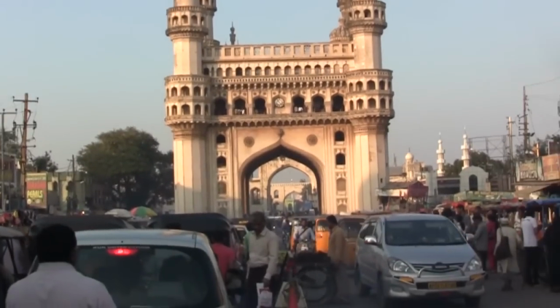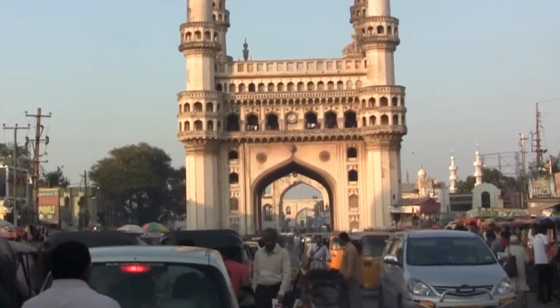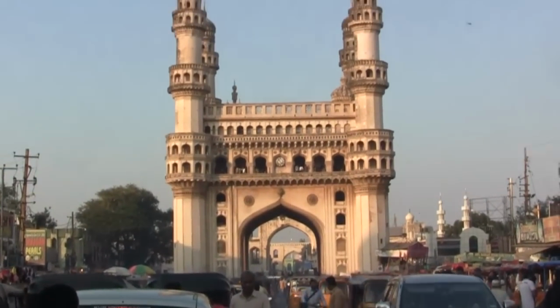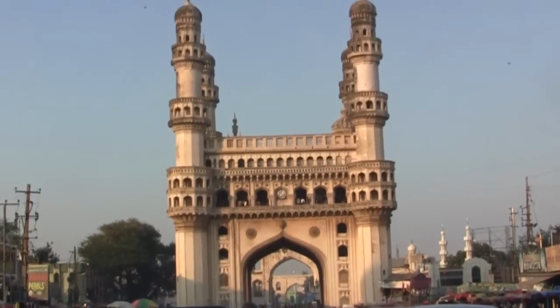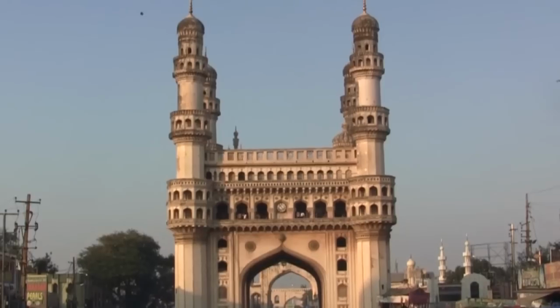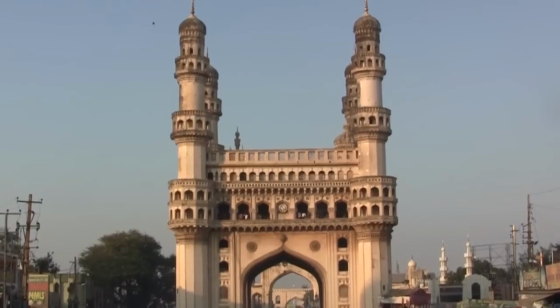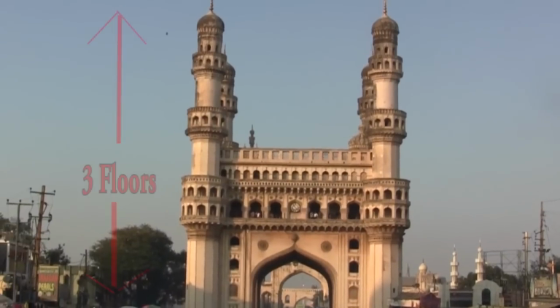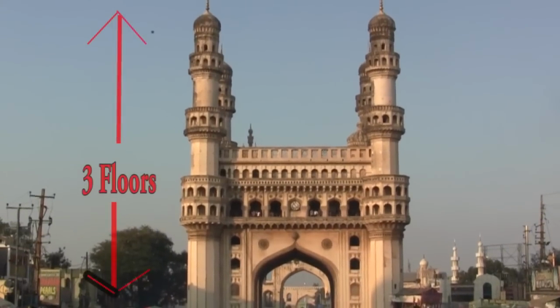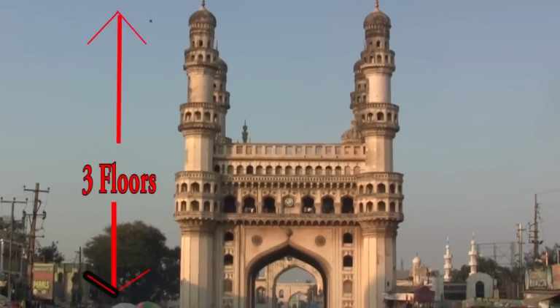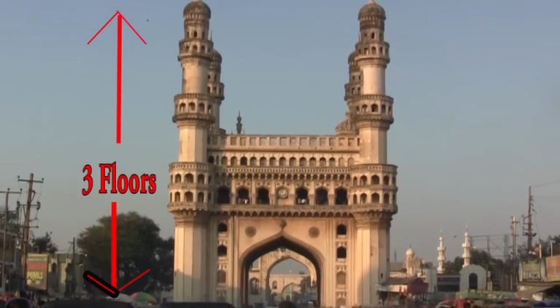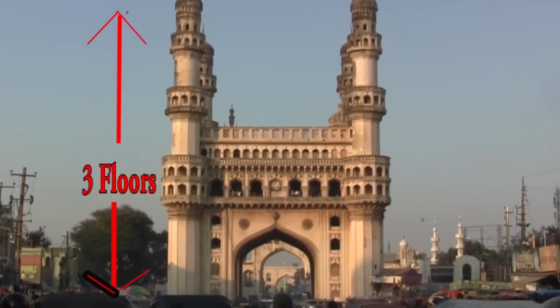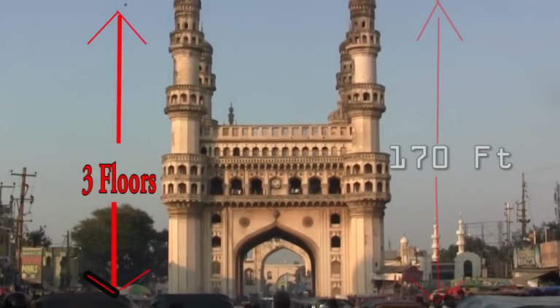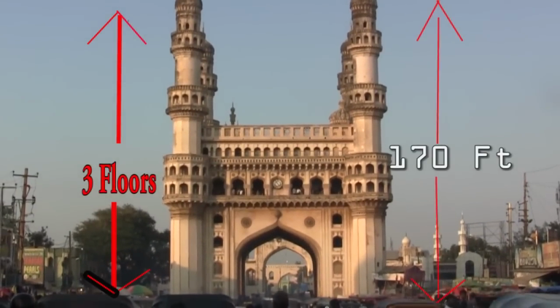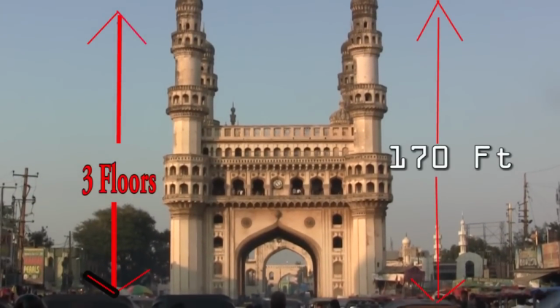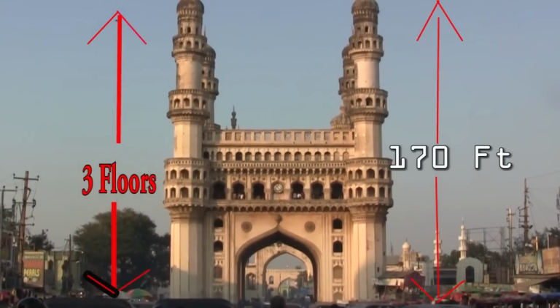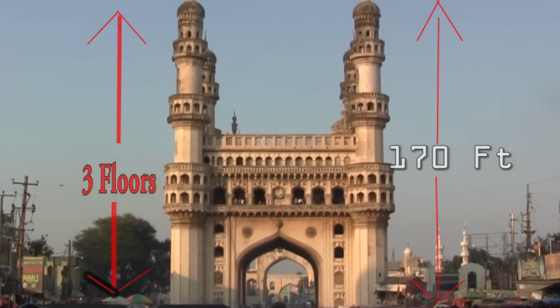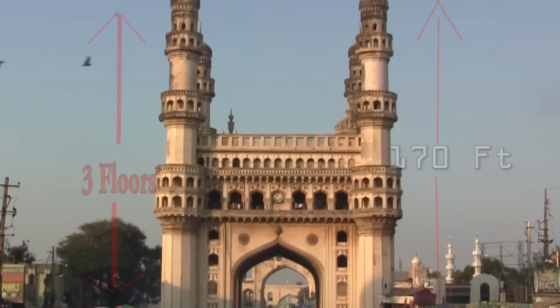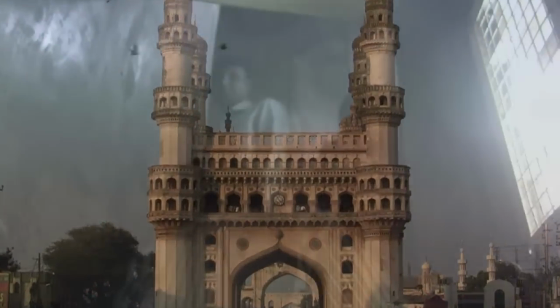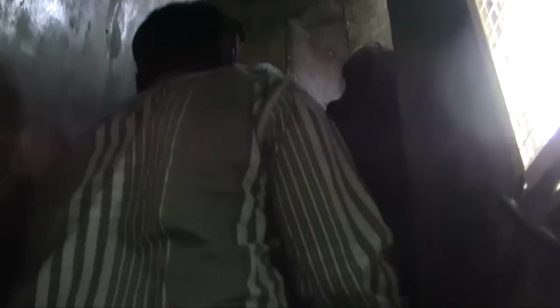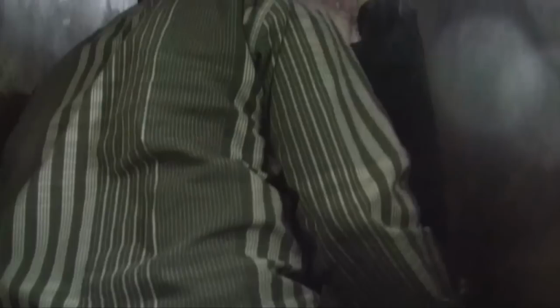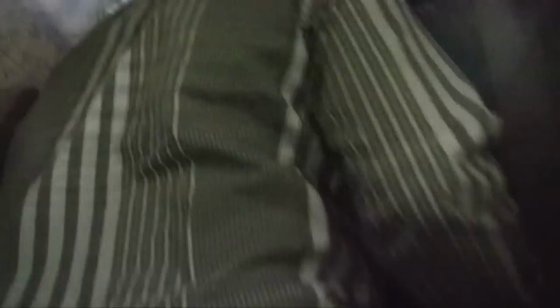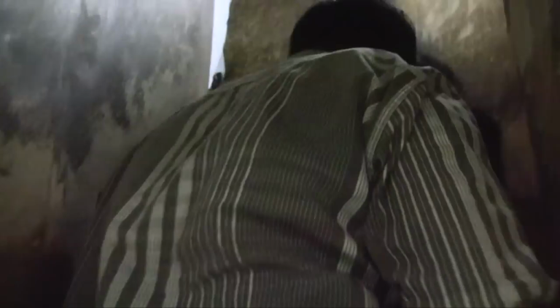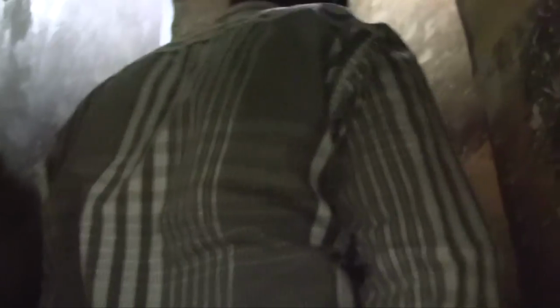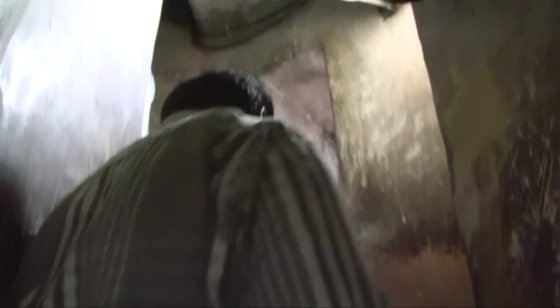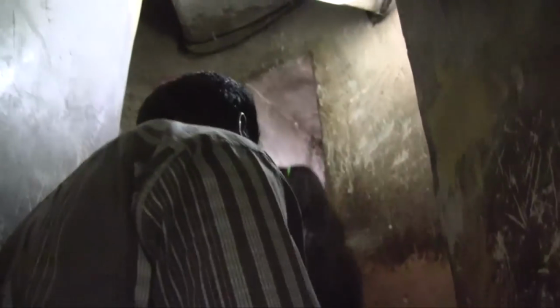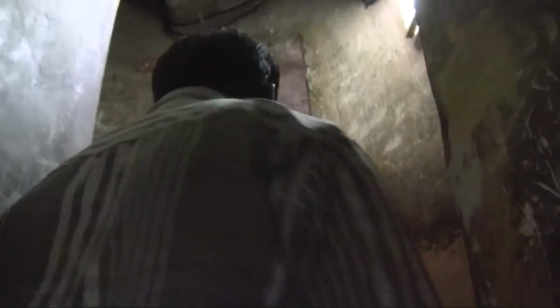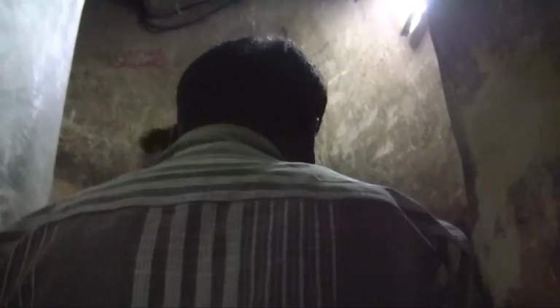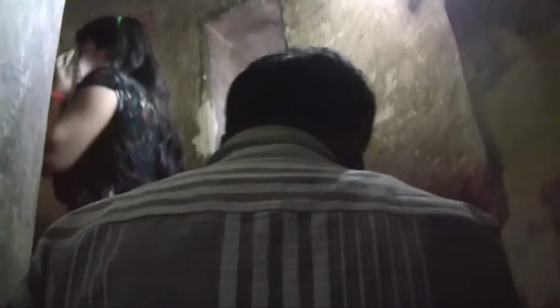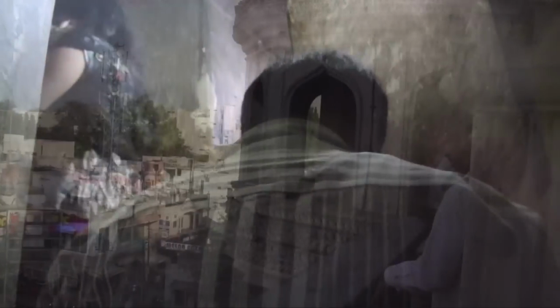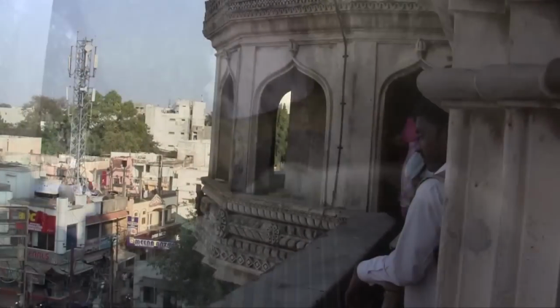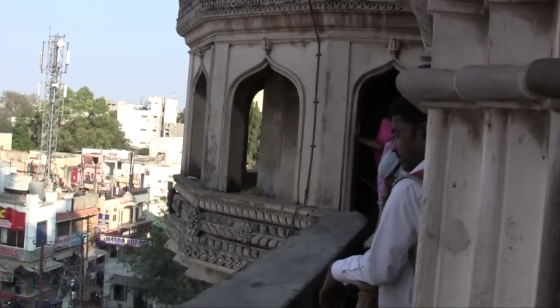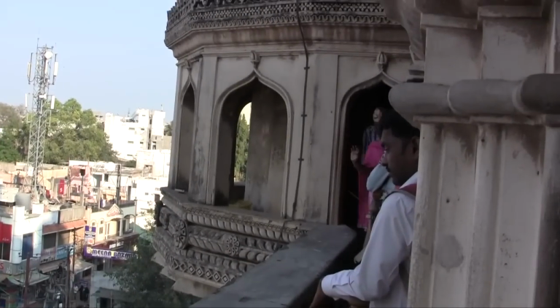प्रत्येक मिनार तीन मंजिला है, जिनकी ऊँचाई 170 फीट तक की है। आइए हम इनमें से एक मिनार के भीतर 149 घुमावदार सीढ़ियों से होकर पहली मंजिल पर चलें।